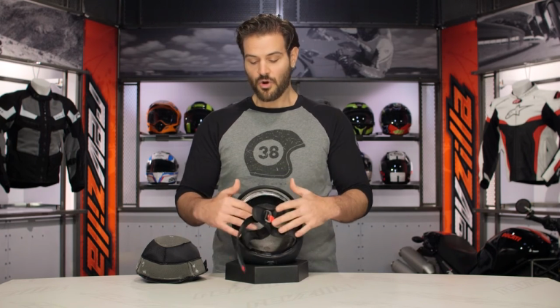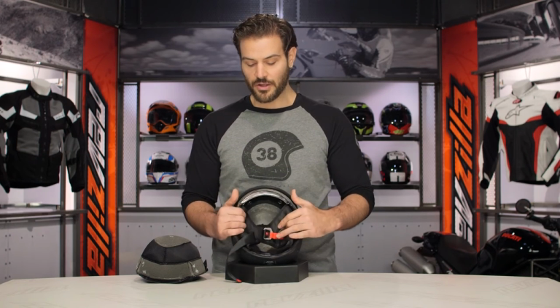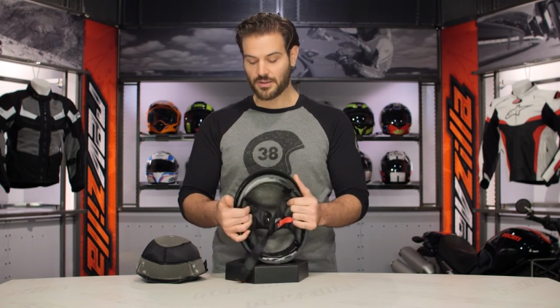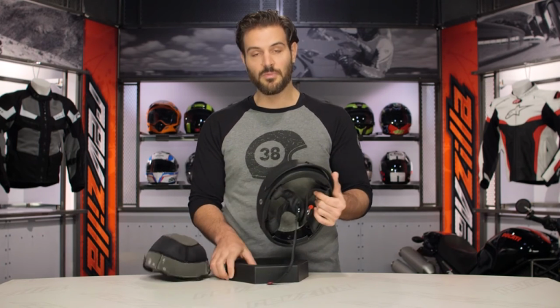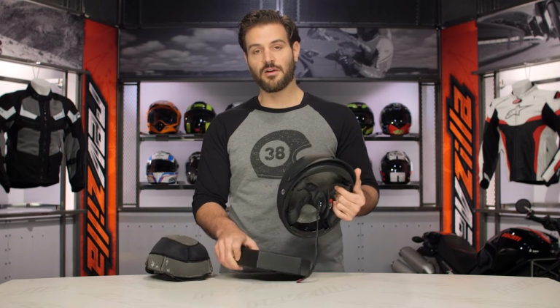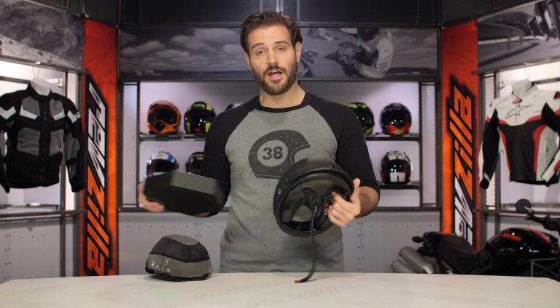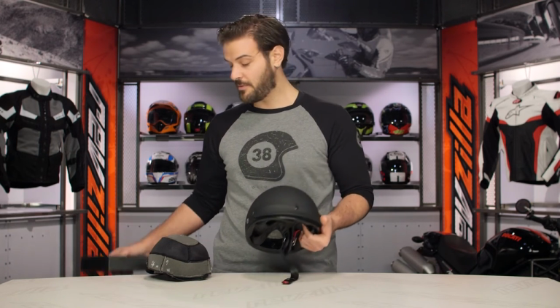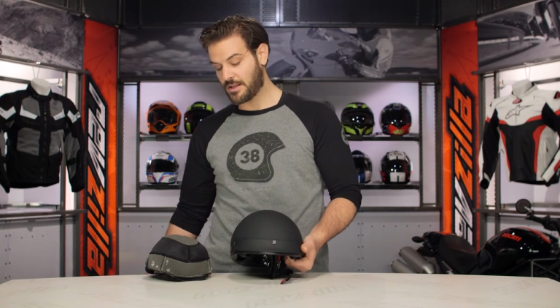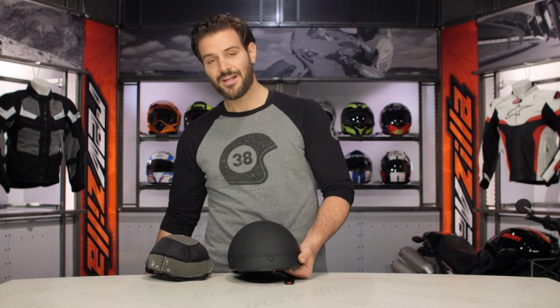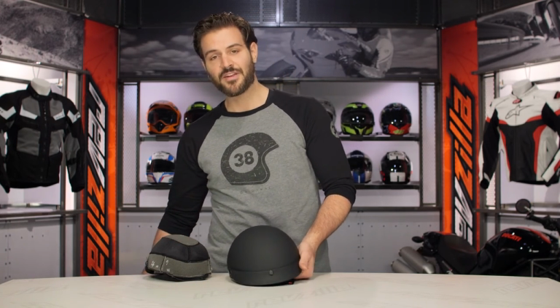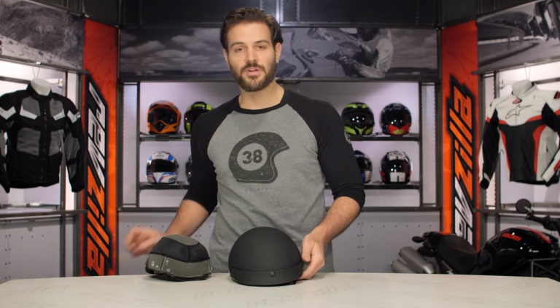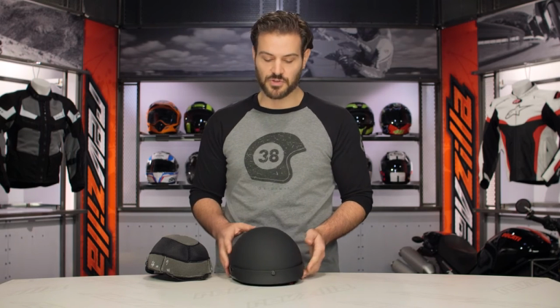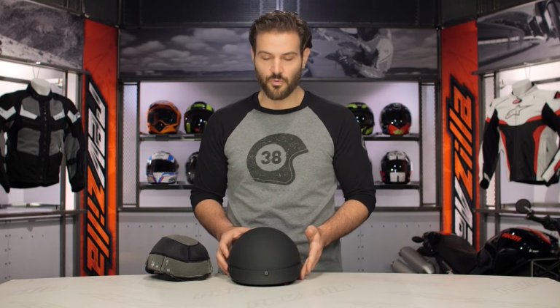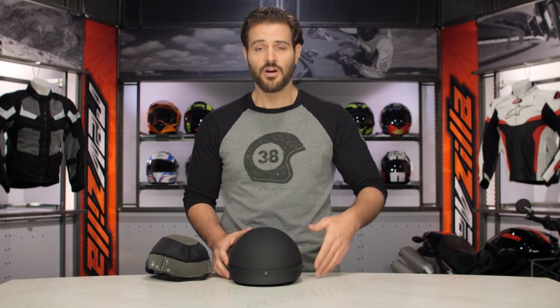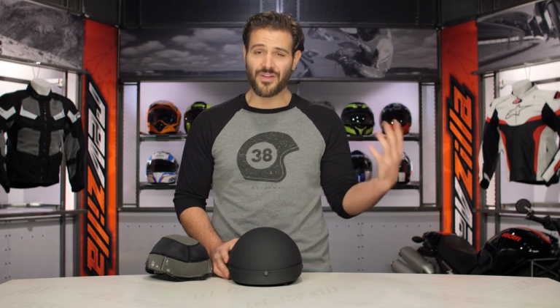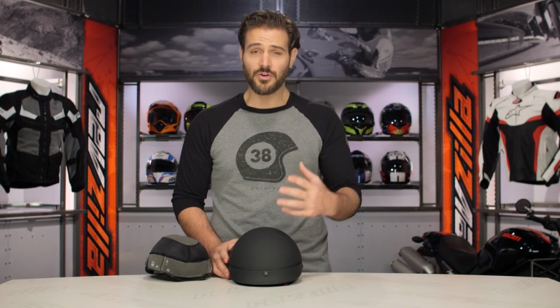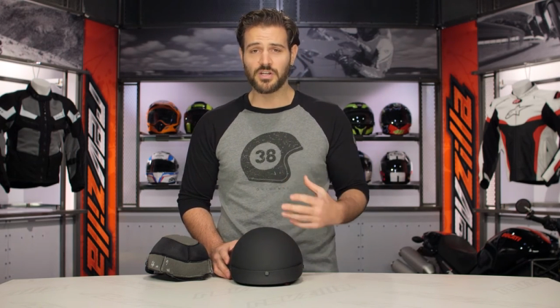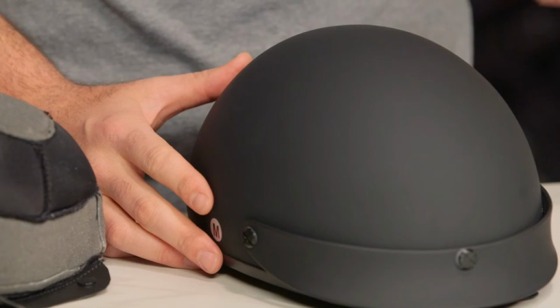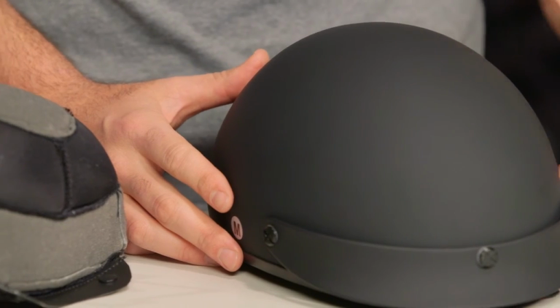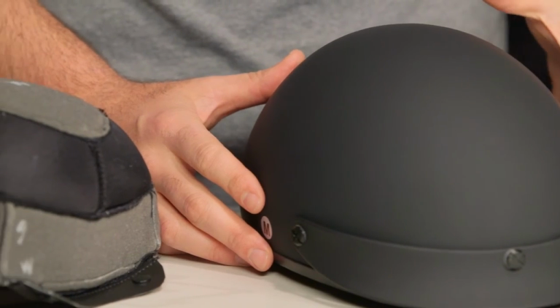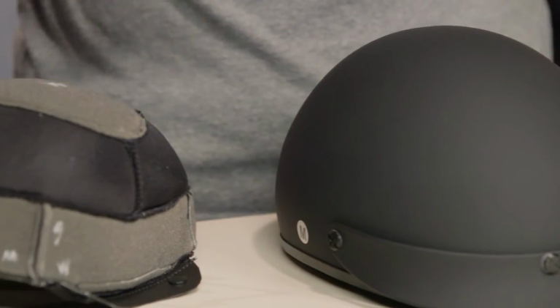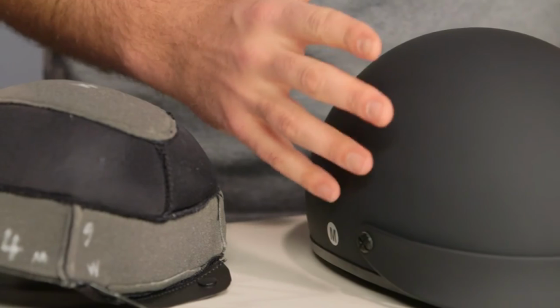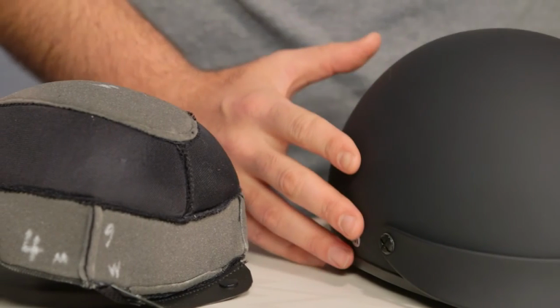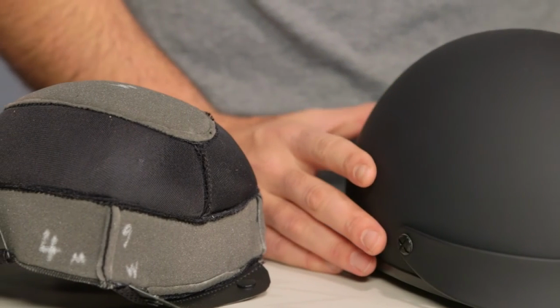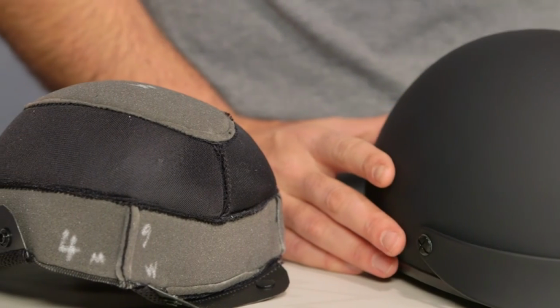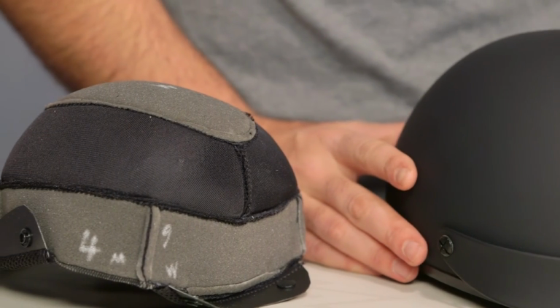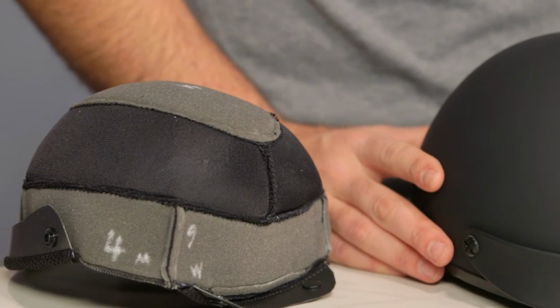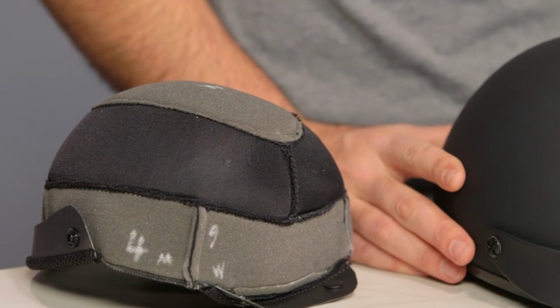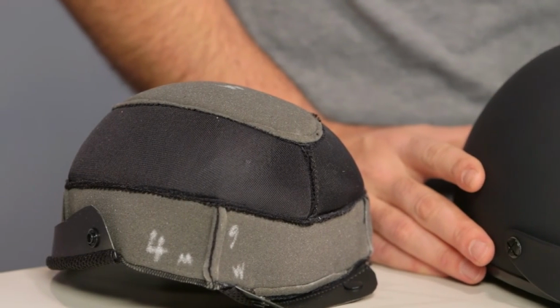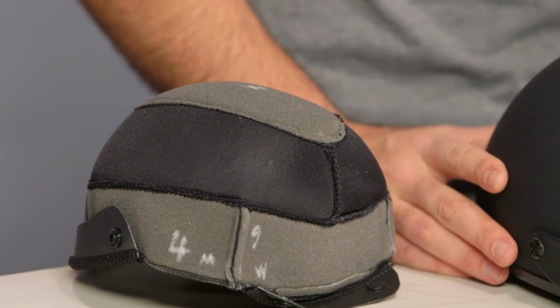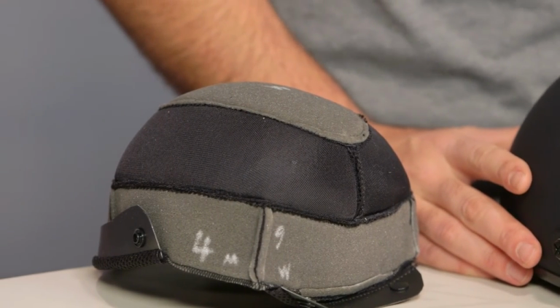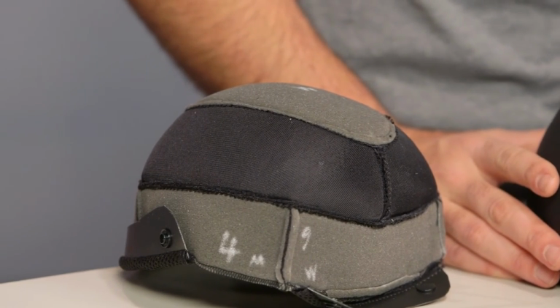So while you might be thinking all half helmets are created equal, that is not the case. Black Brand is working around that $100 price point to give you a helmet that cuts down on the profile to give you more of that slim-line design while maintaining DOT safety.